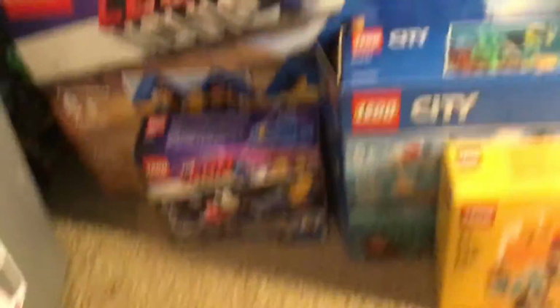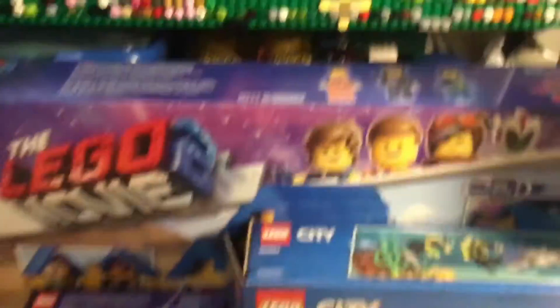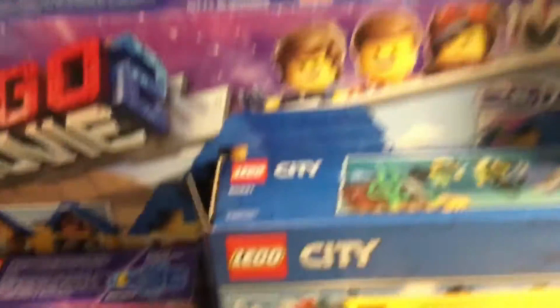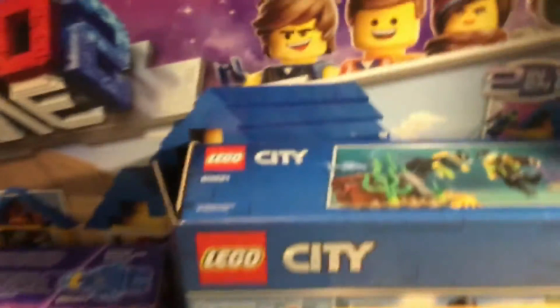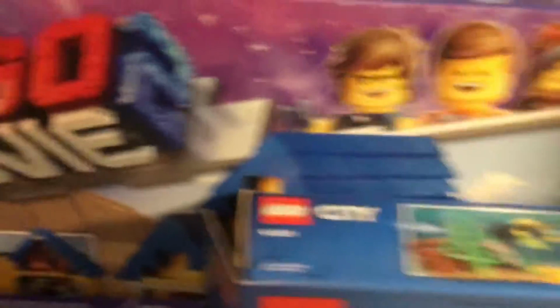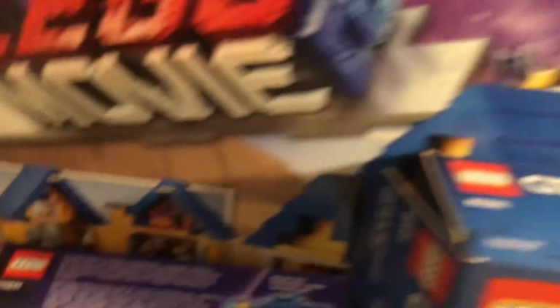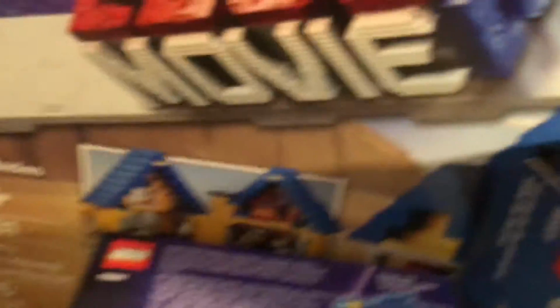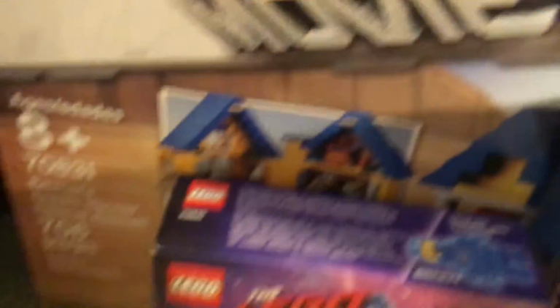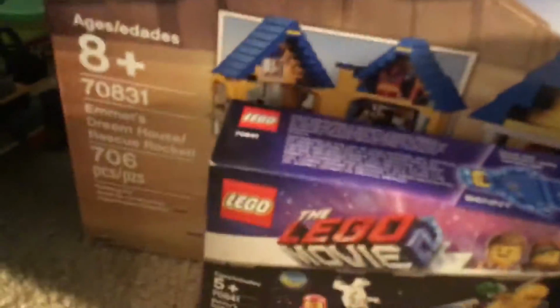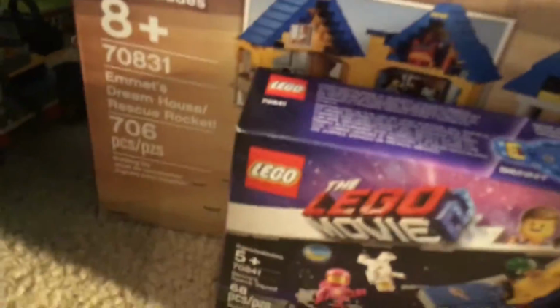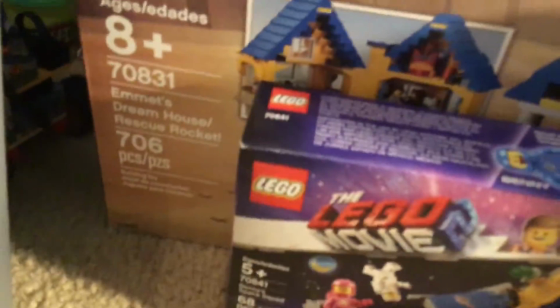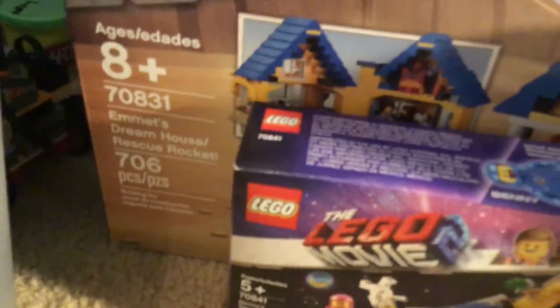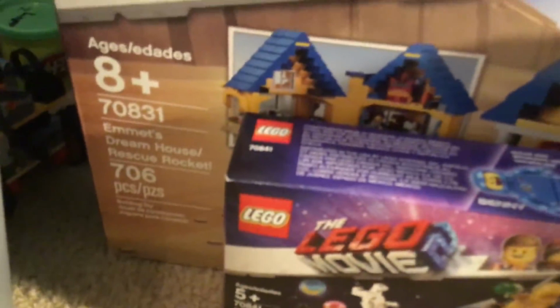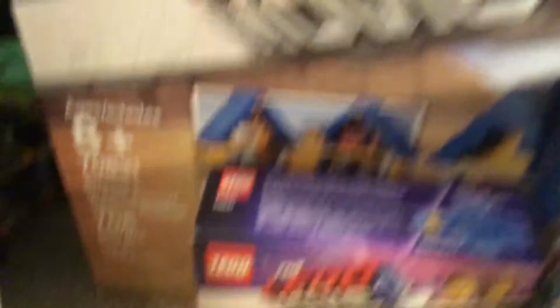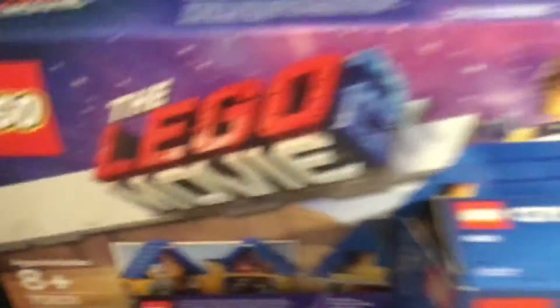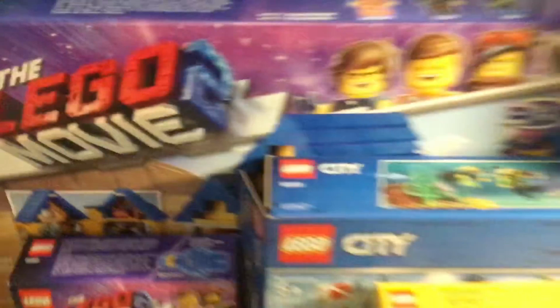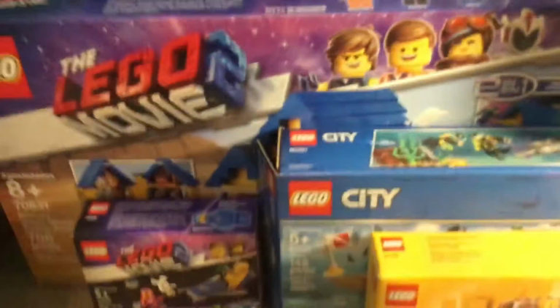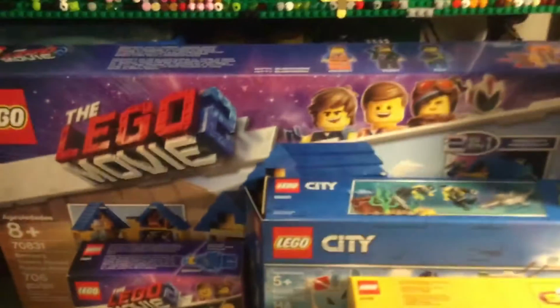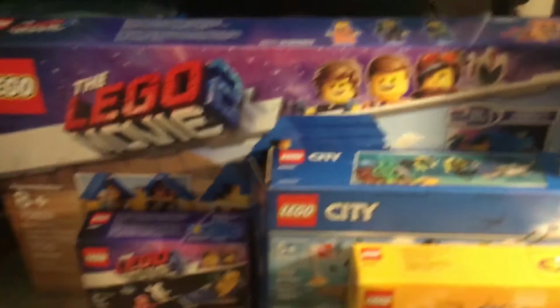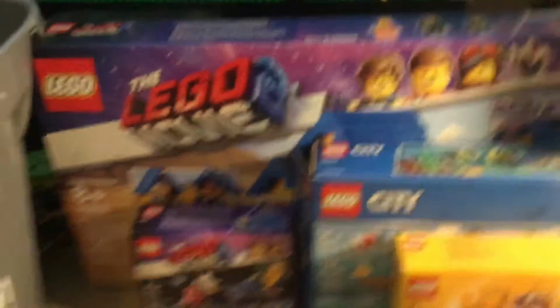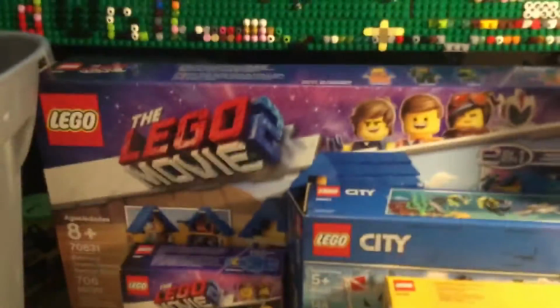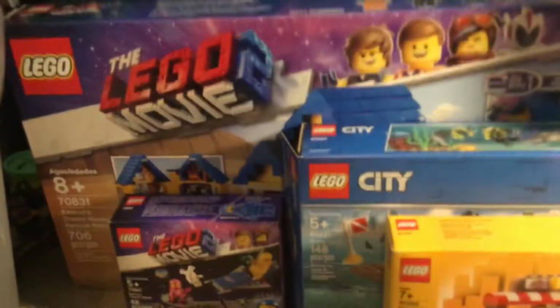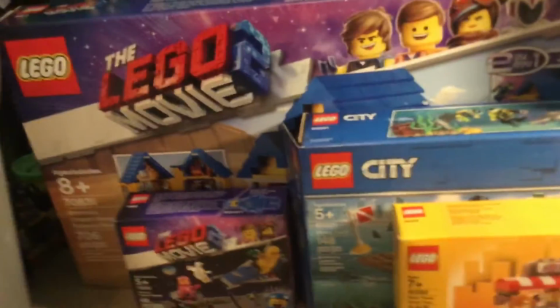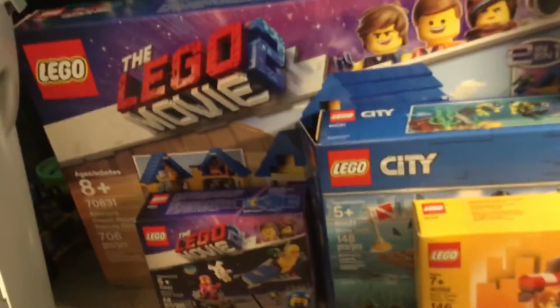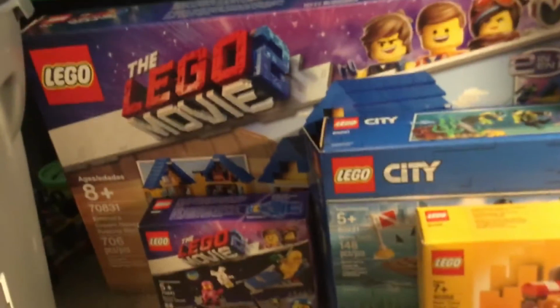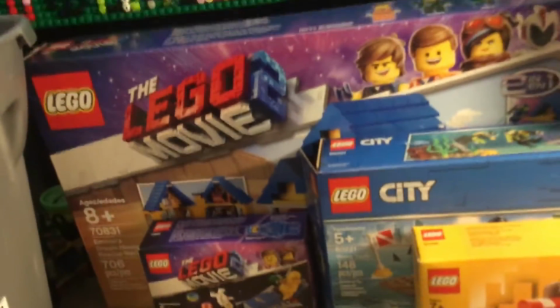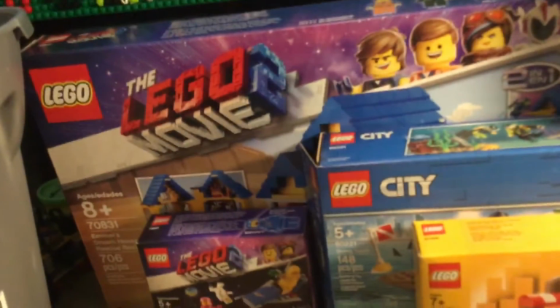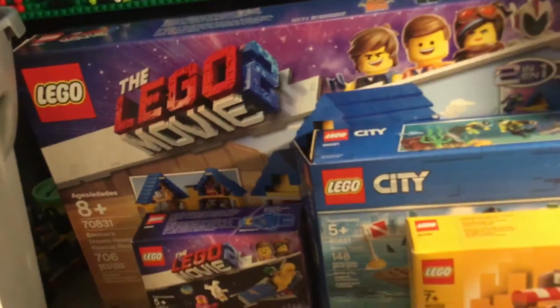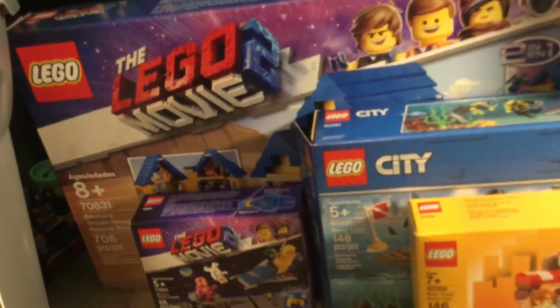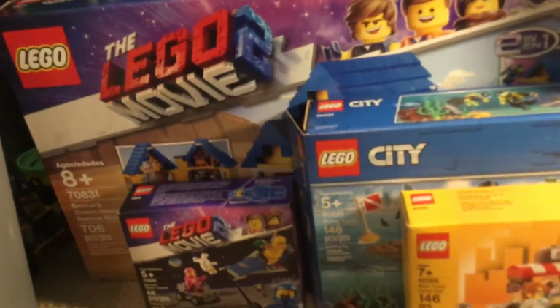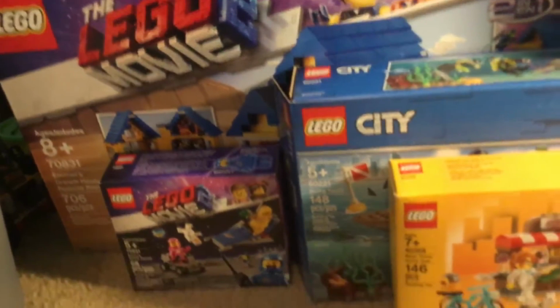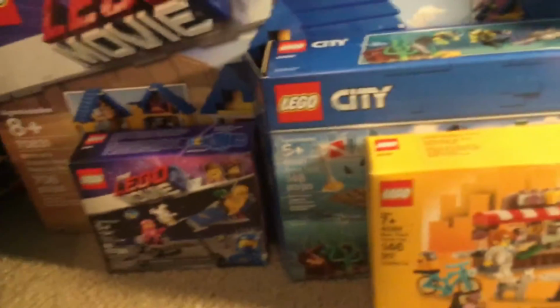And I got Benny's Dreamhouse slash Rescue Rocket. It's a nice set. My mom got it for me on my birthday.